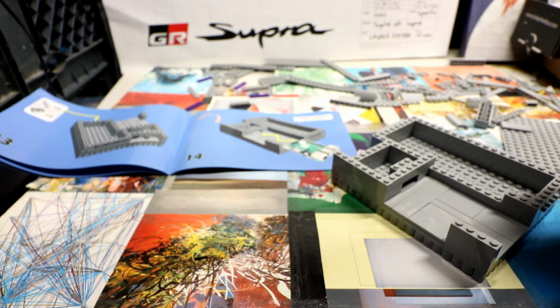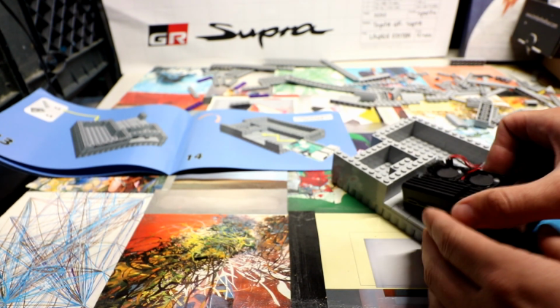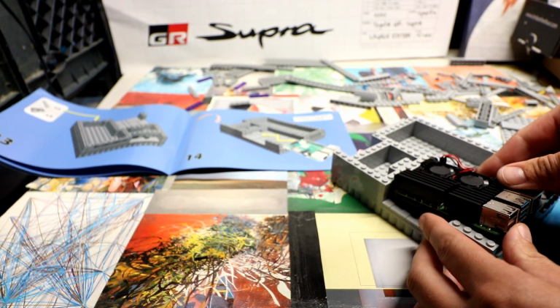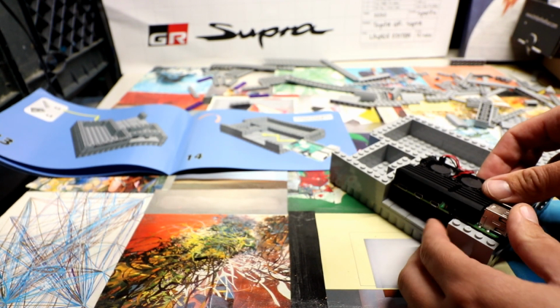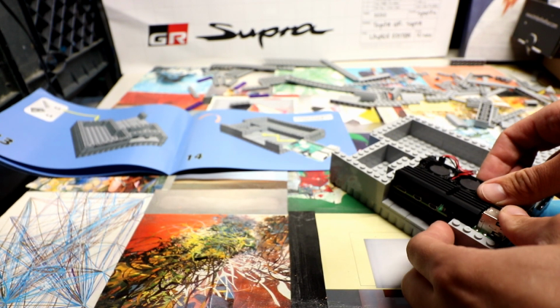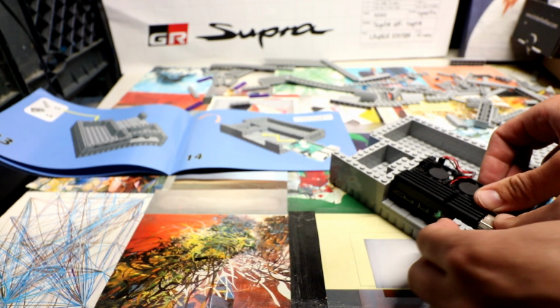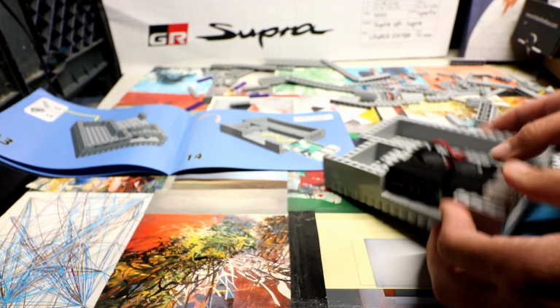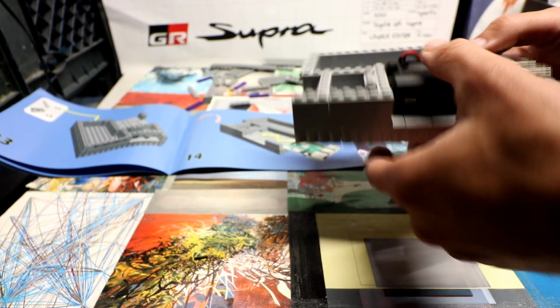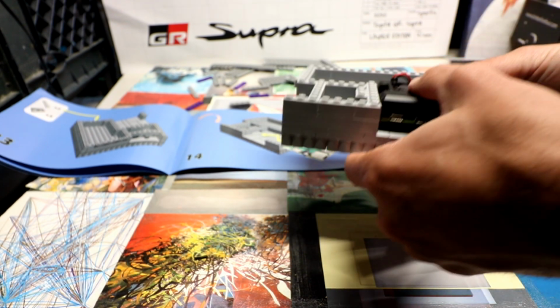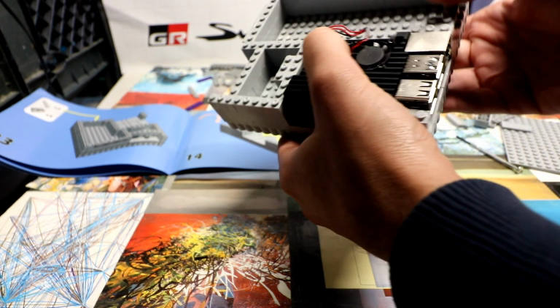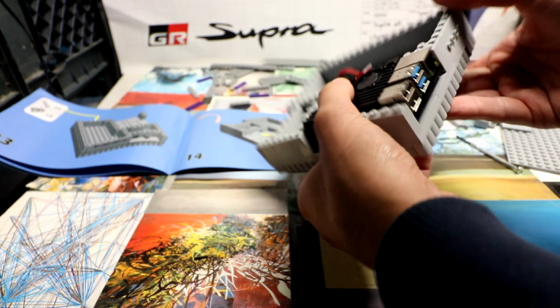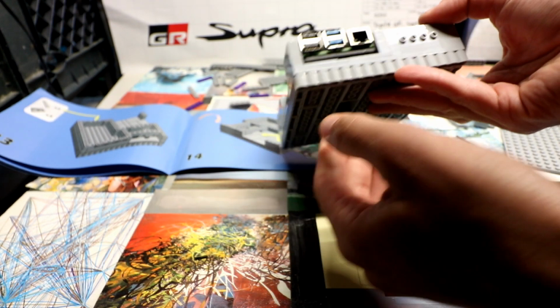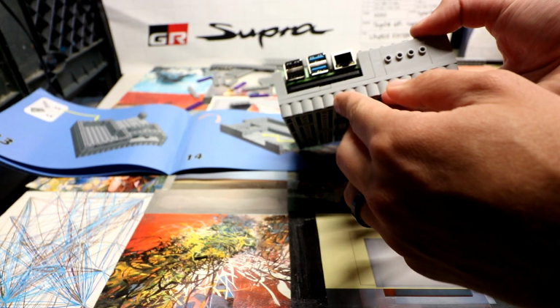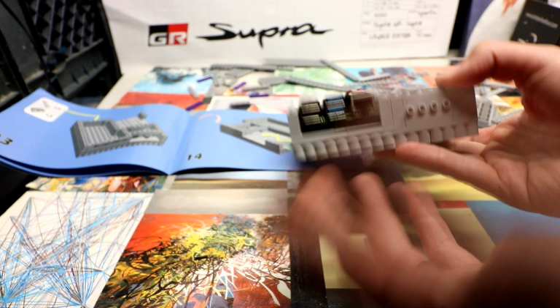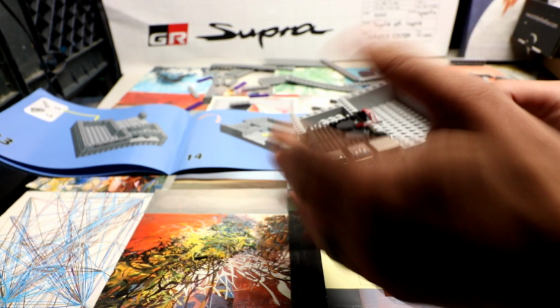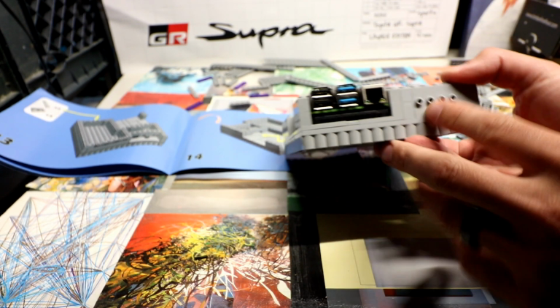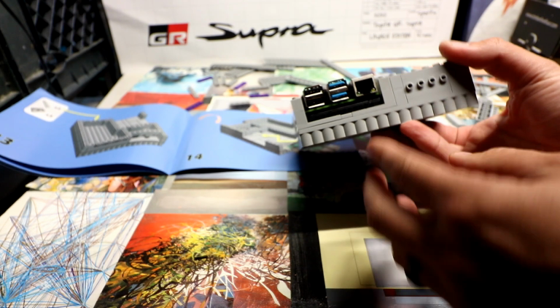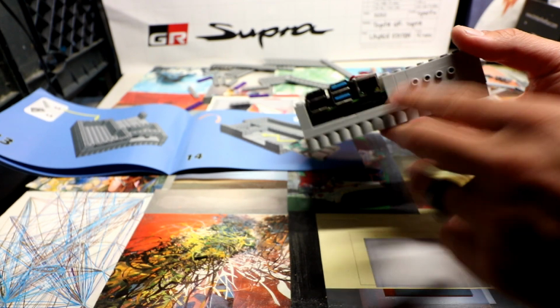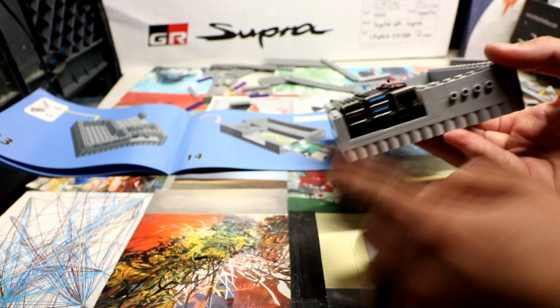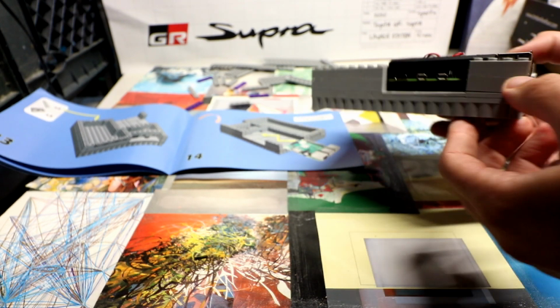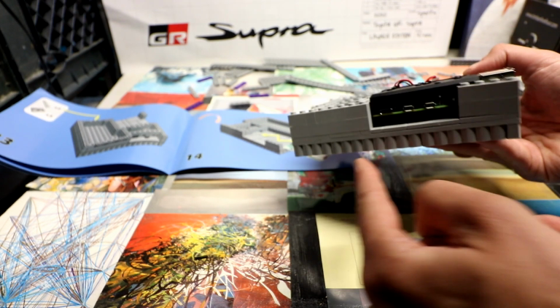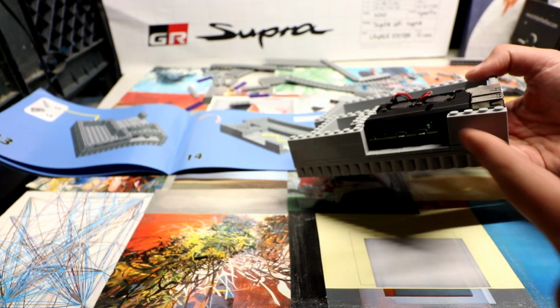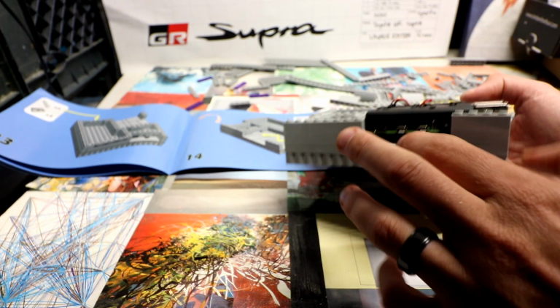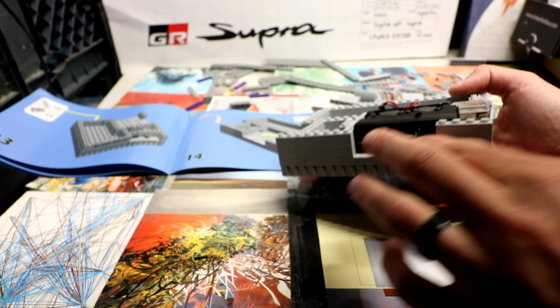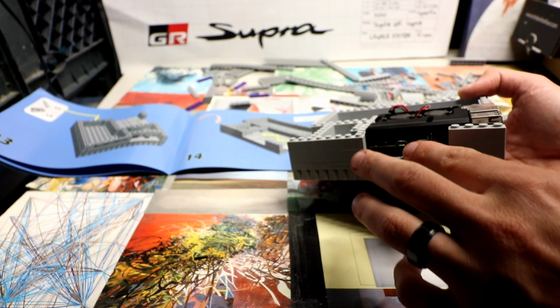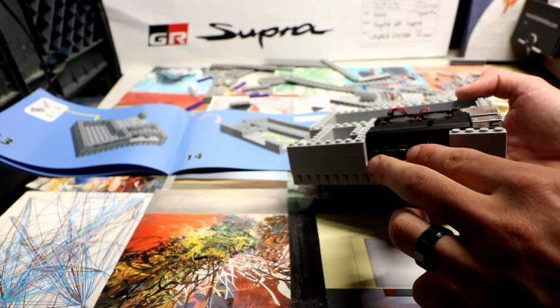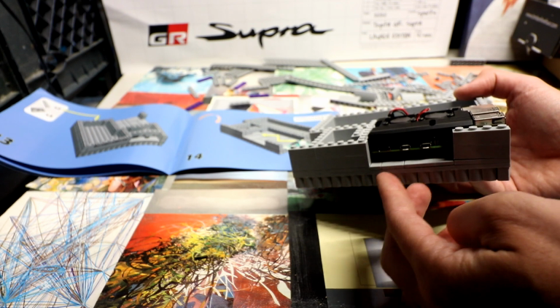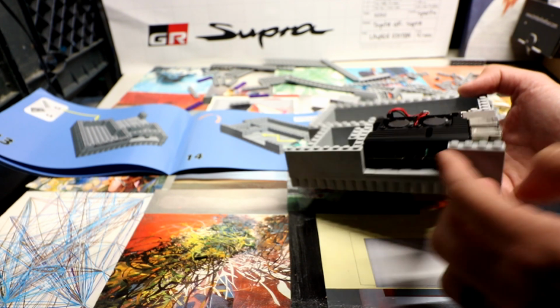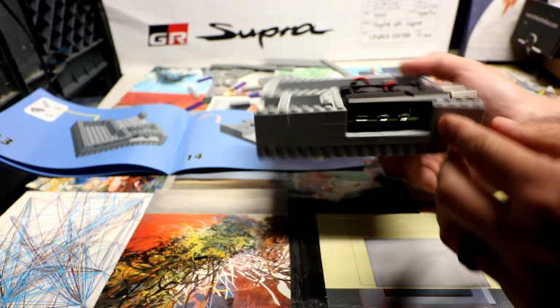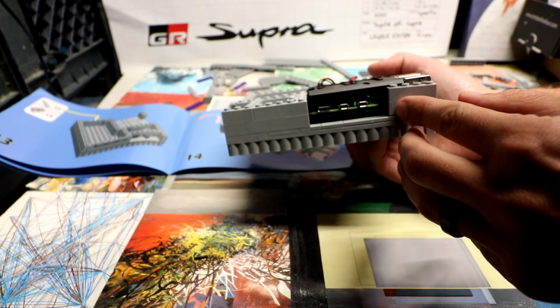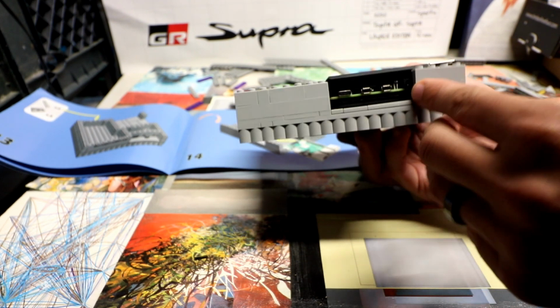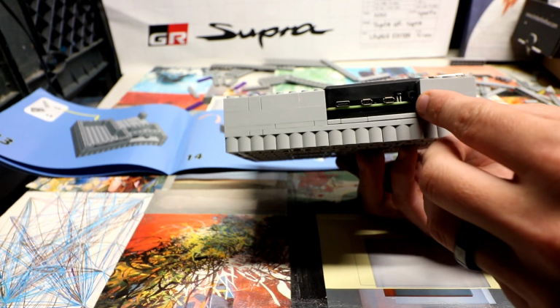The other thing is, as you'll see at the end of the video, you can kind of remove one of the corners and then easily remove the Pi itself. It's not like you have to open the entire thing and it's a five-minute process. So it's not great, but it's not all that bad either.